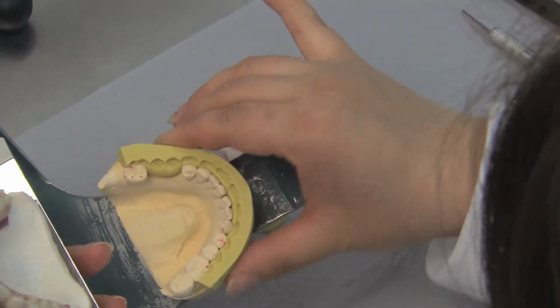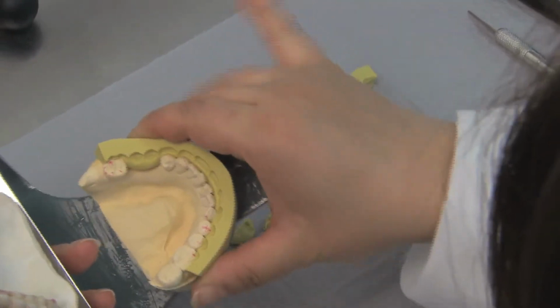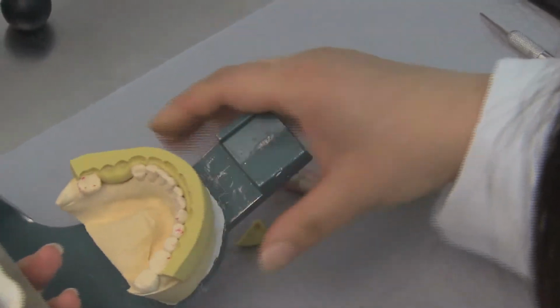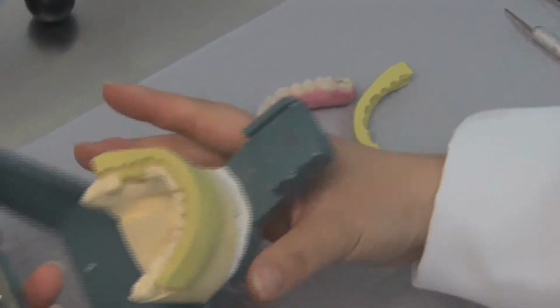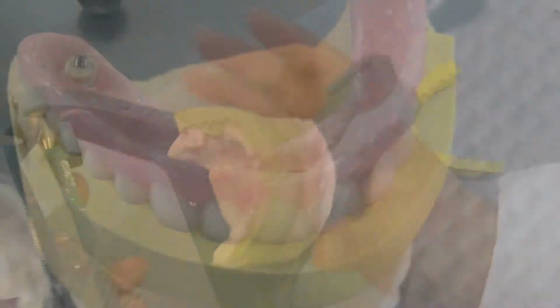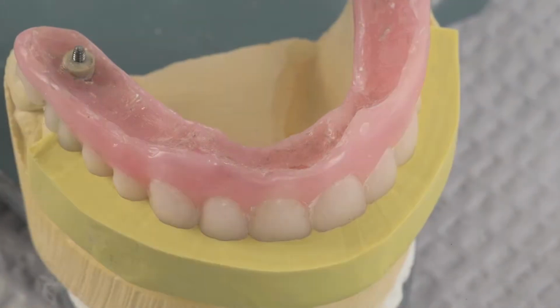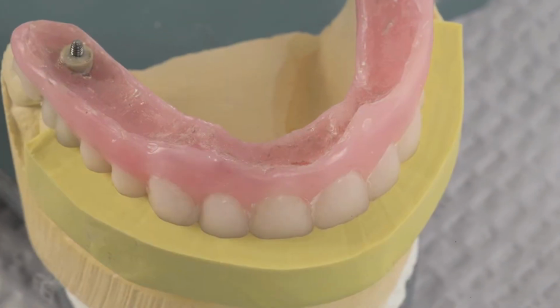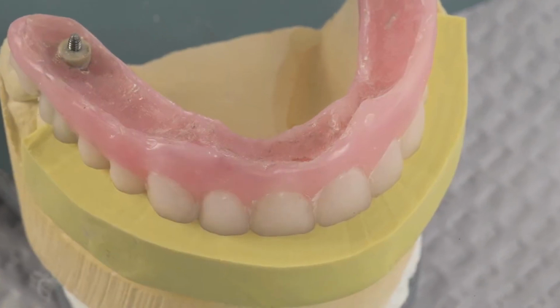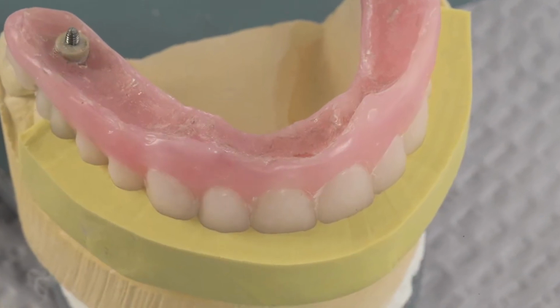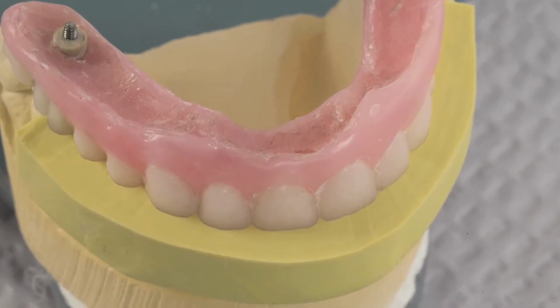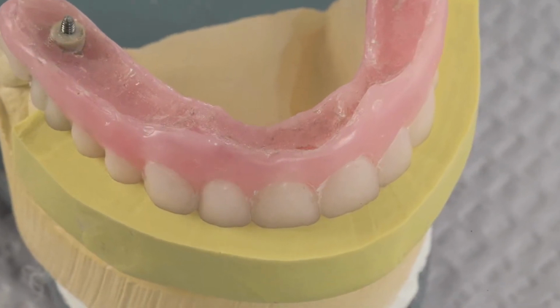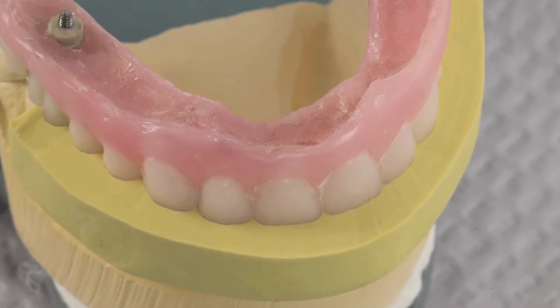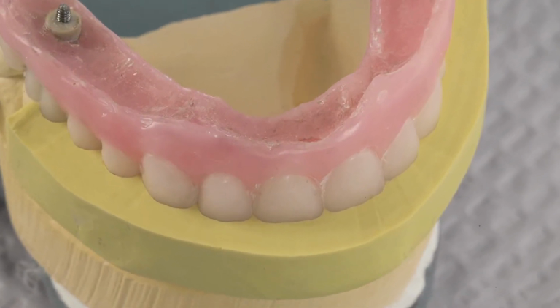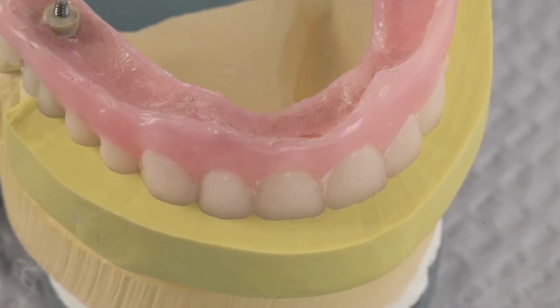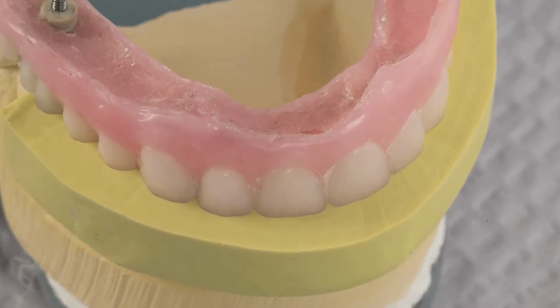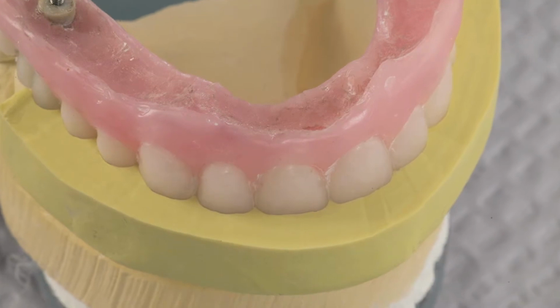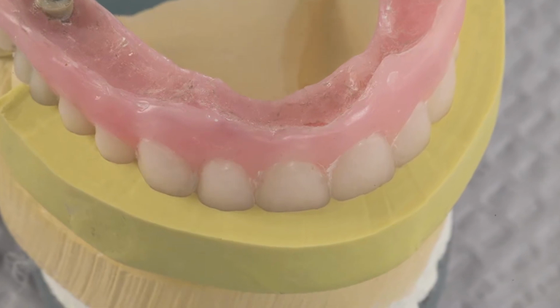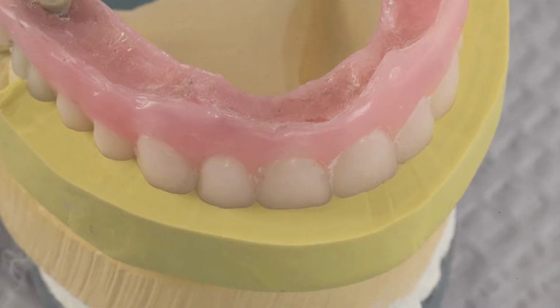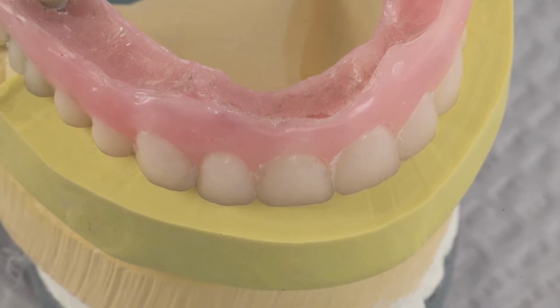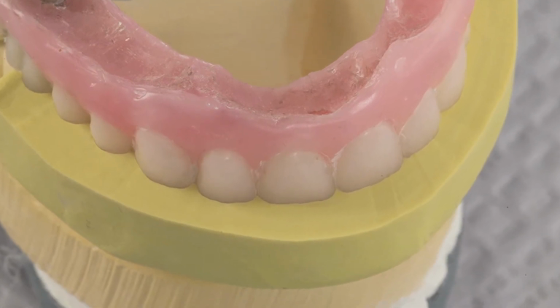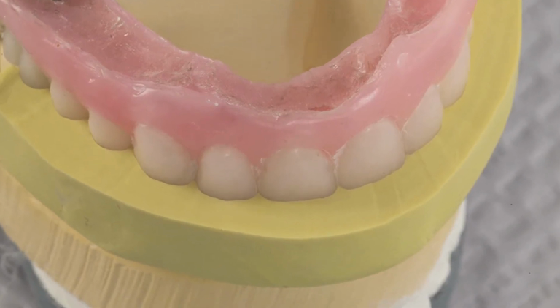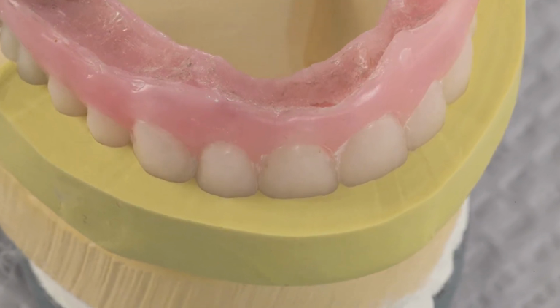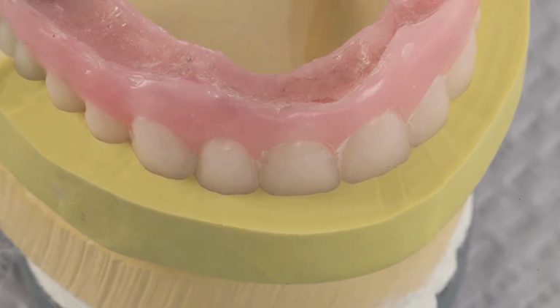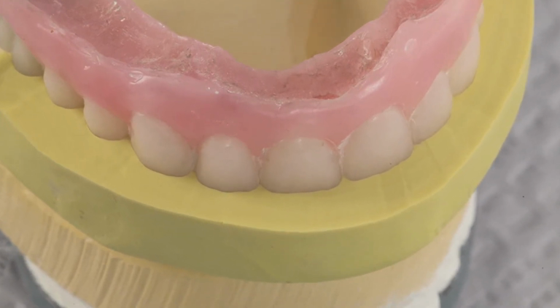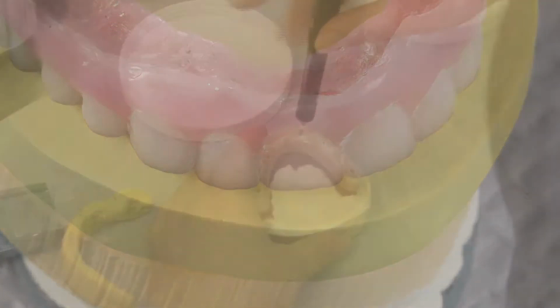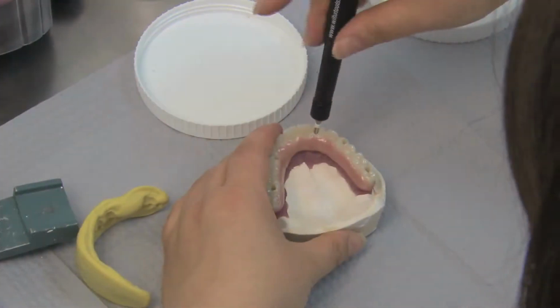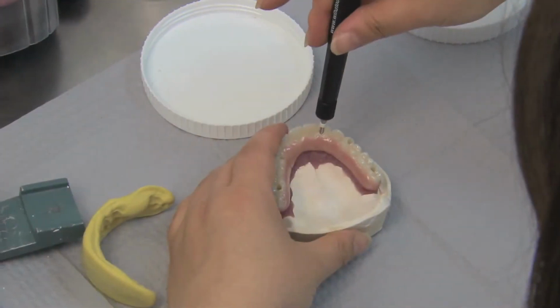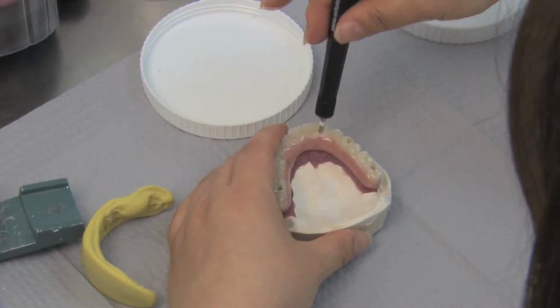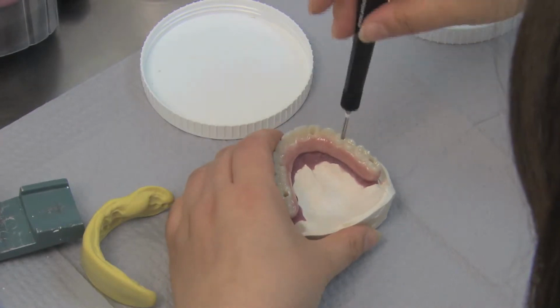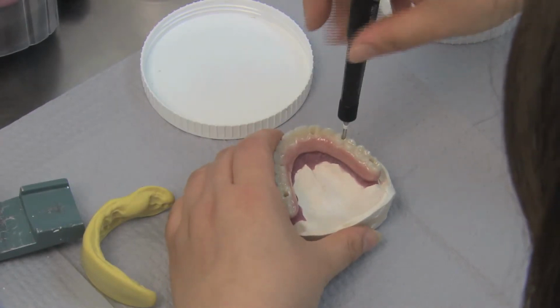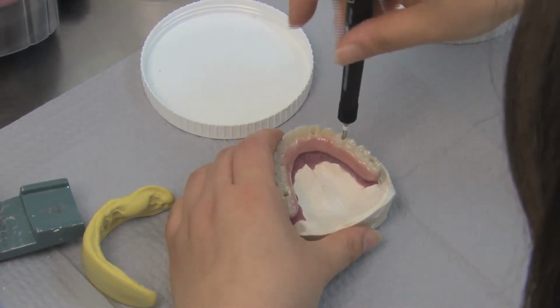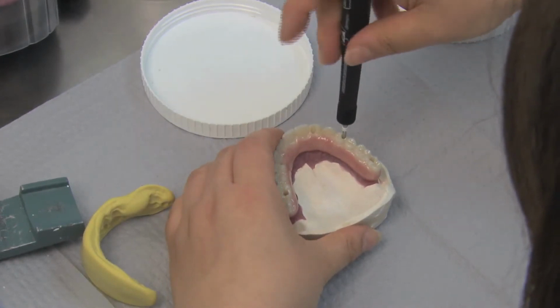The tooth positioning of the denture setup is verified by confirming that there is no space between the putty matrix and the denture setup. The case is then sent for processing and milling.